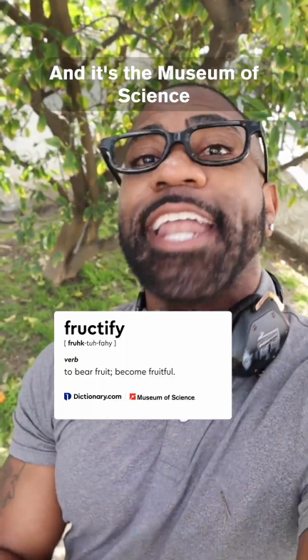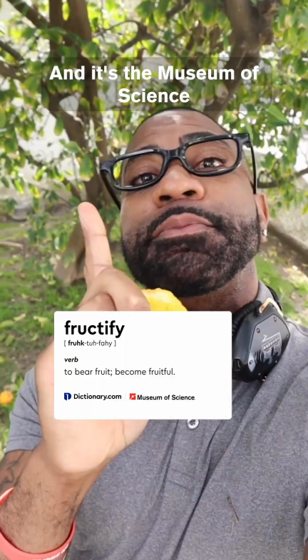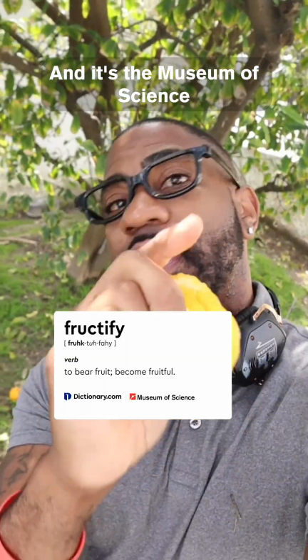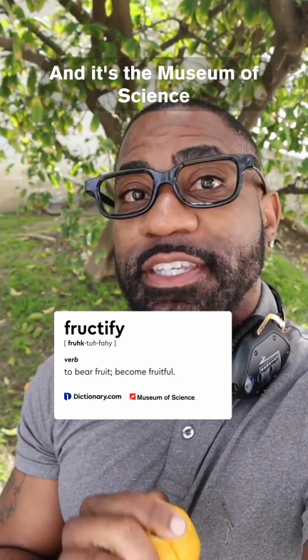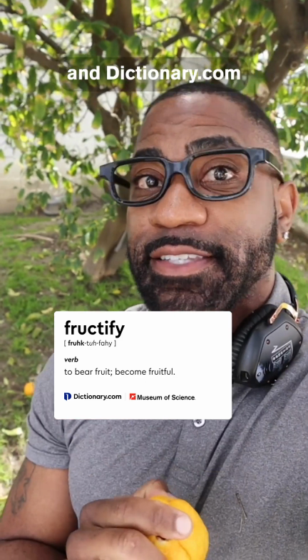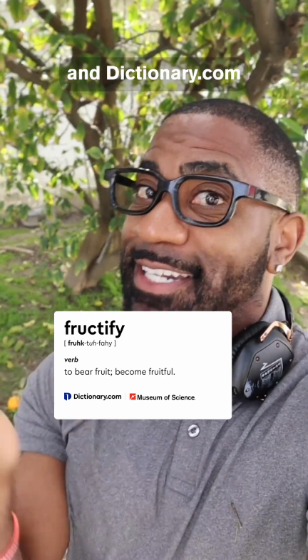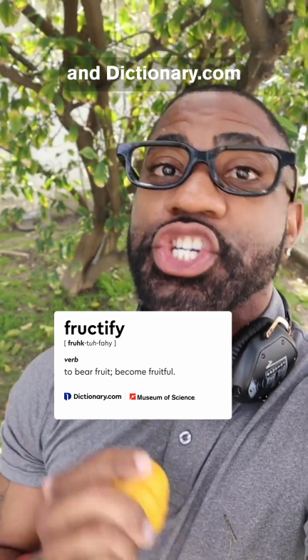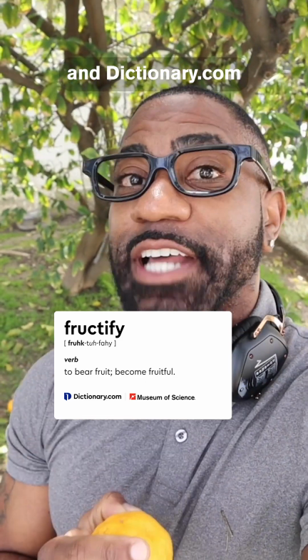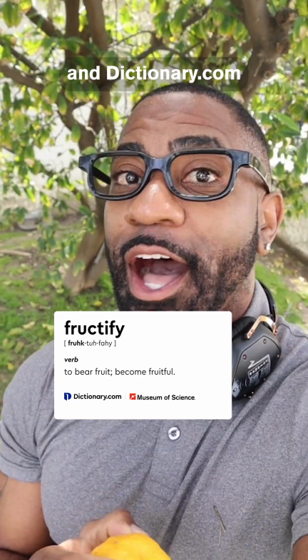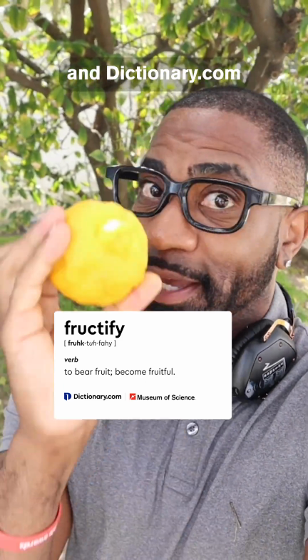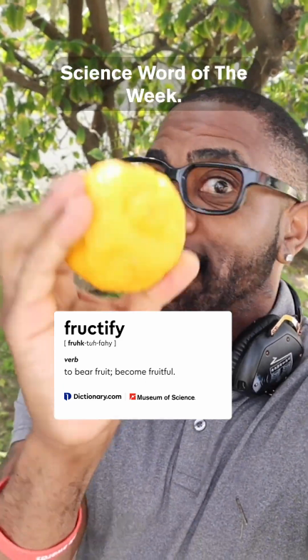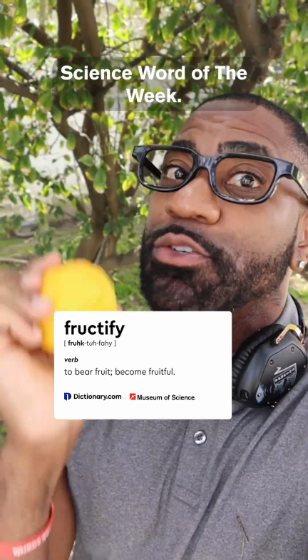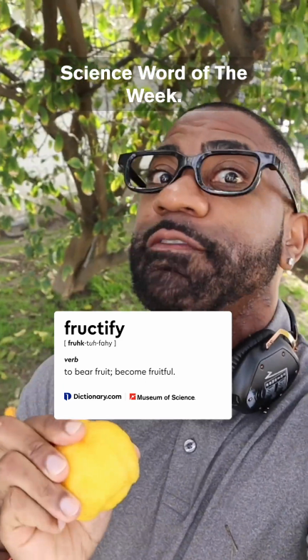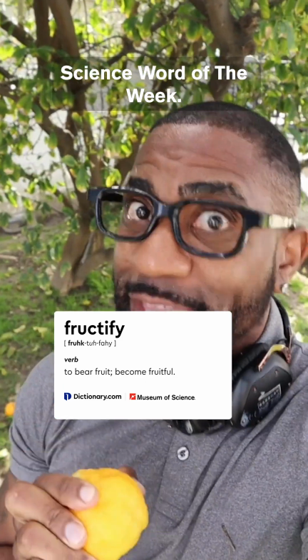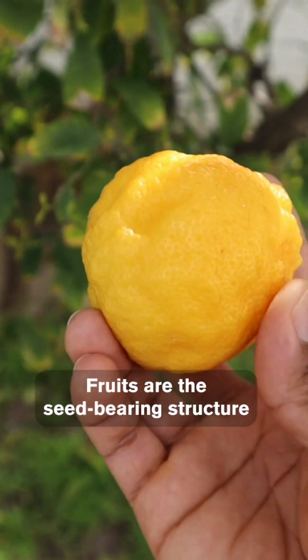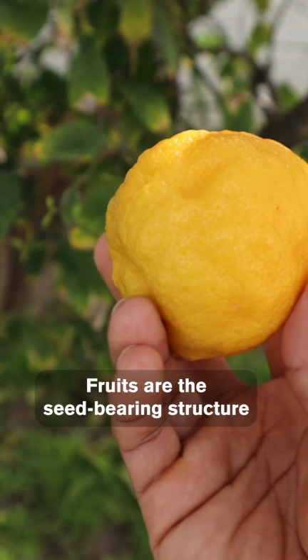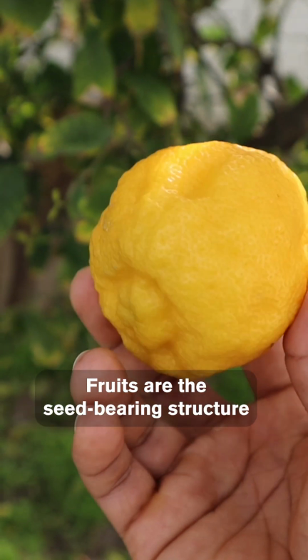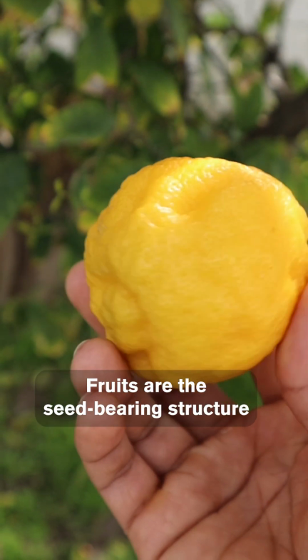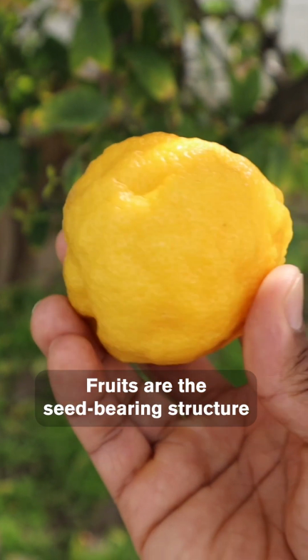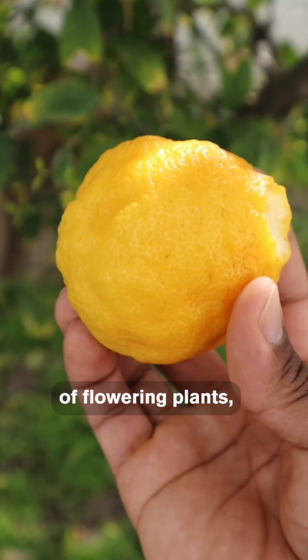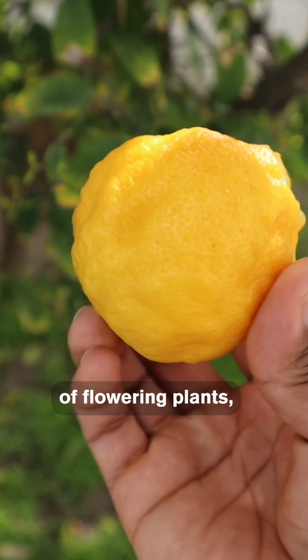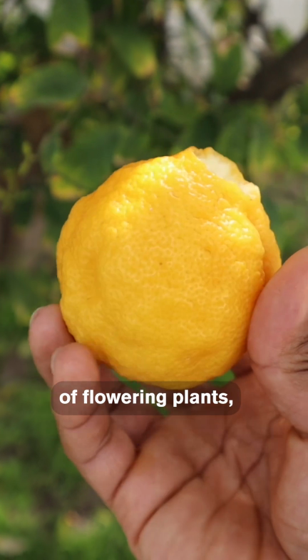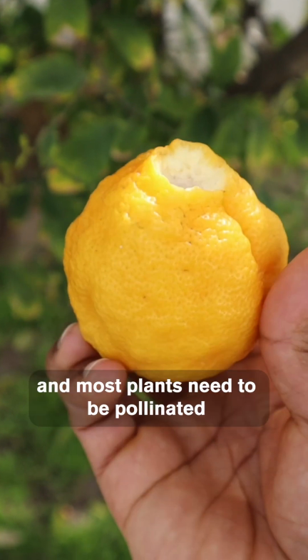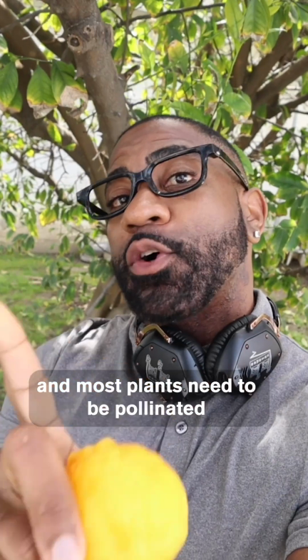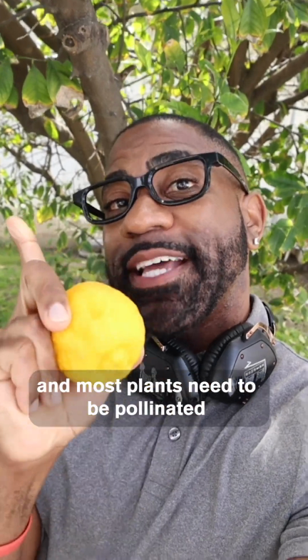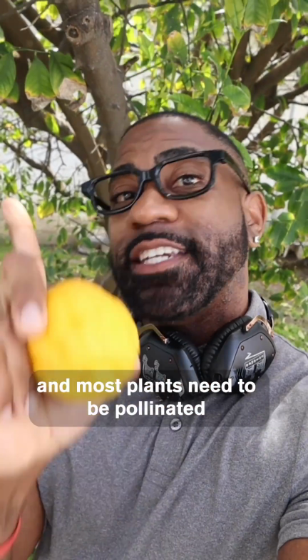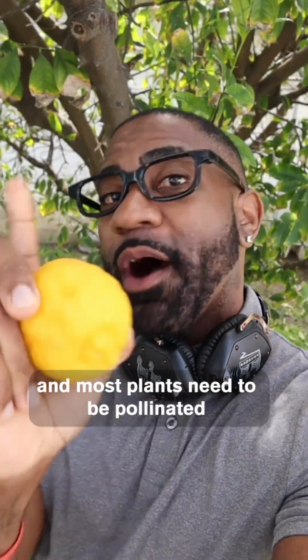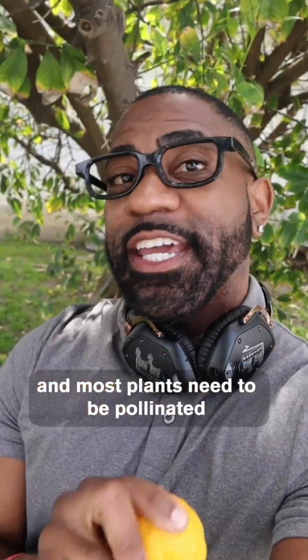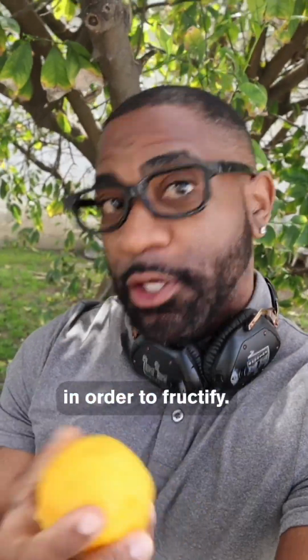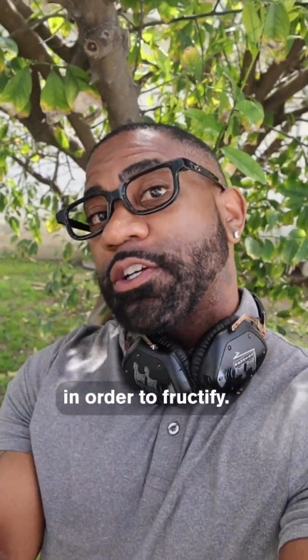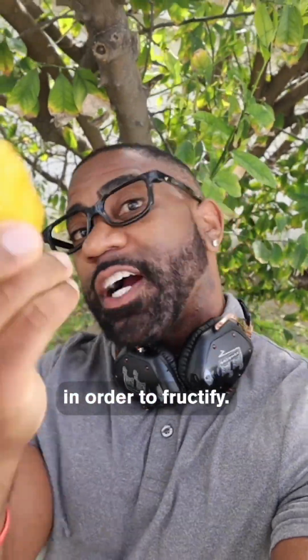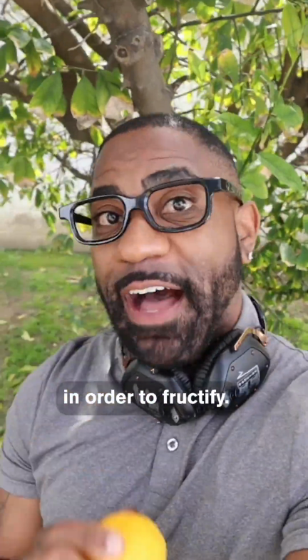It's the Museum of Science and Dictionary.com Science Word of the Week. Fruits are the seed-bearing structure of flowering plants, and most plants need to be pollinated in order to fructify.